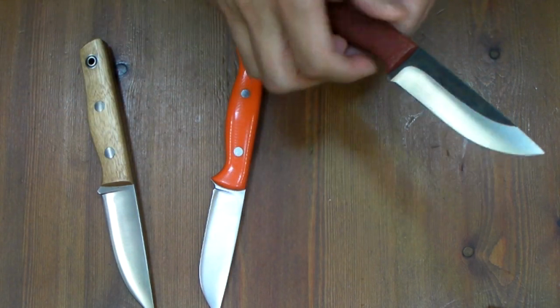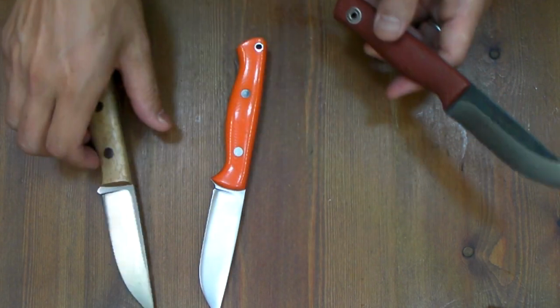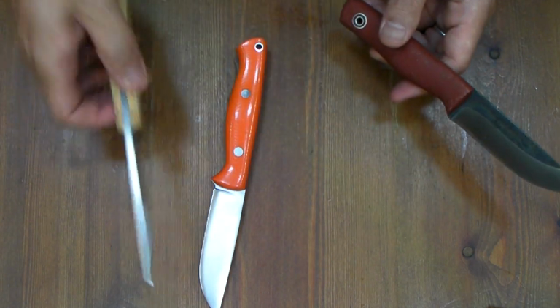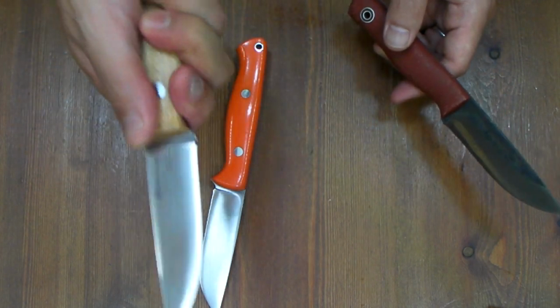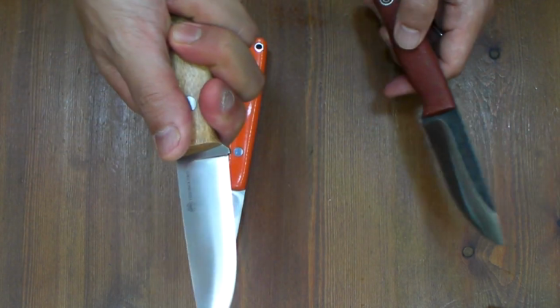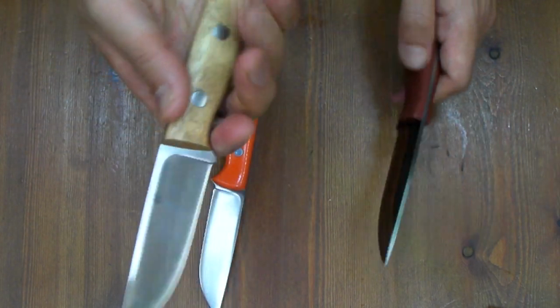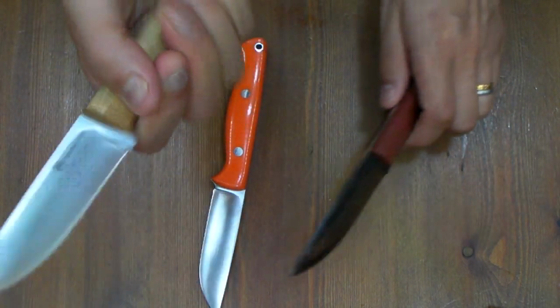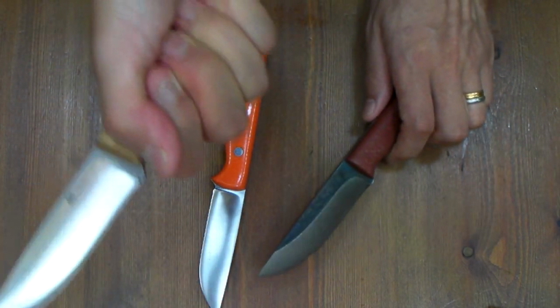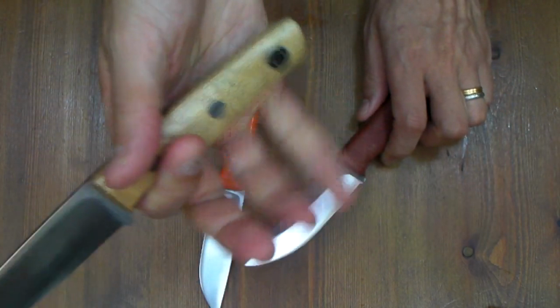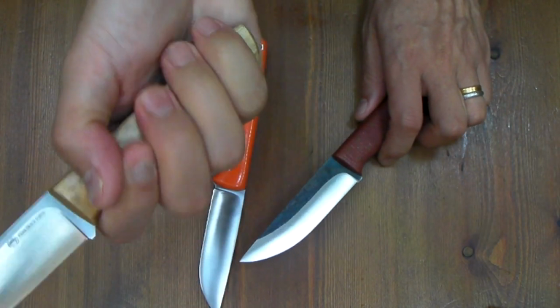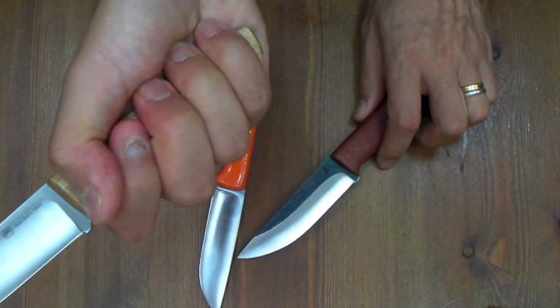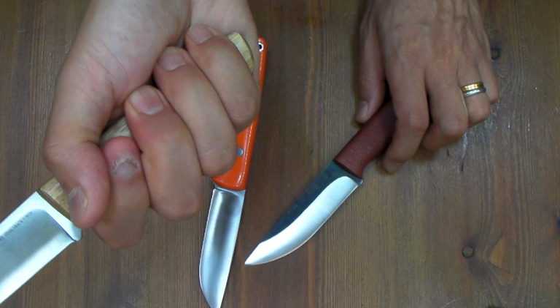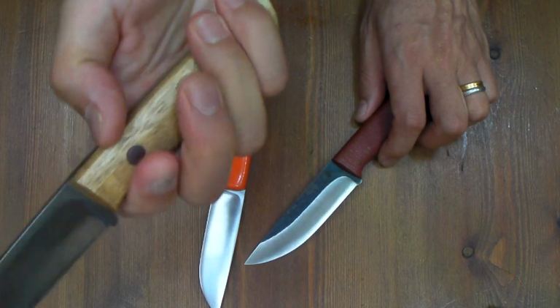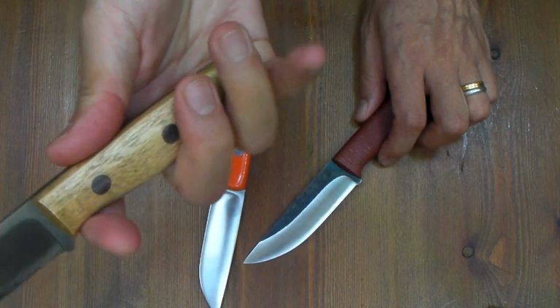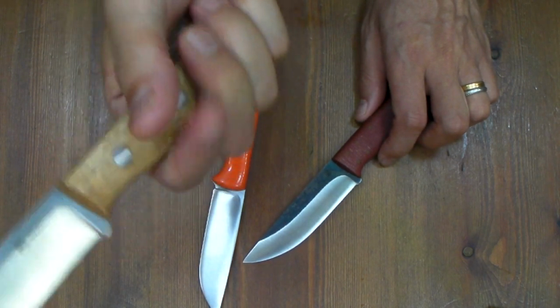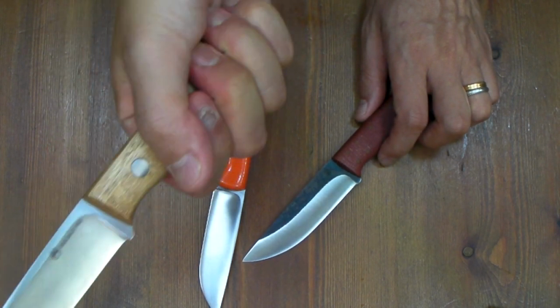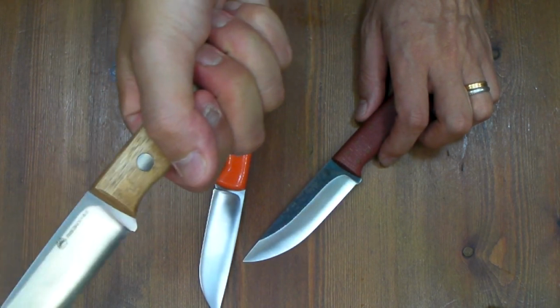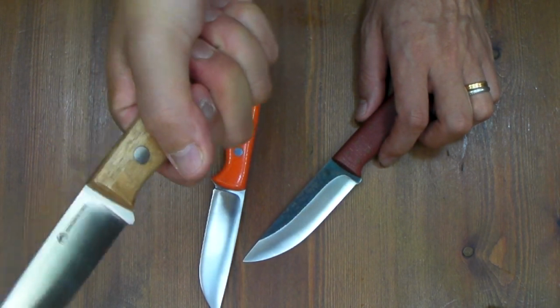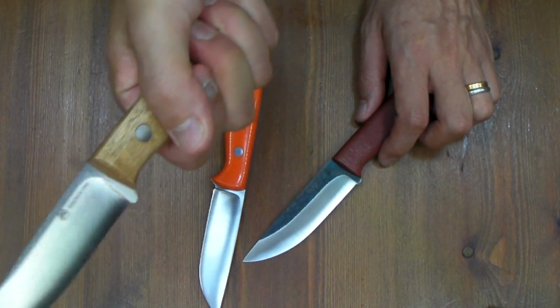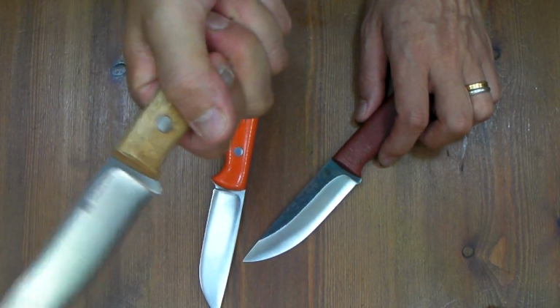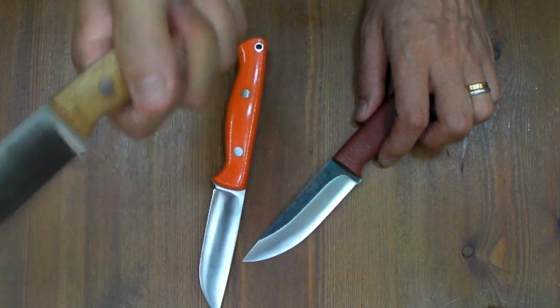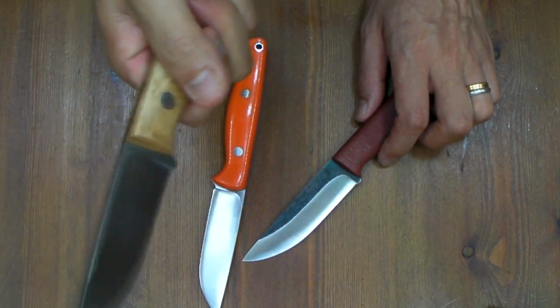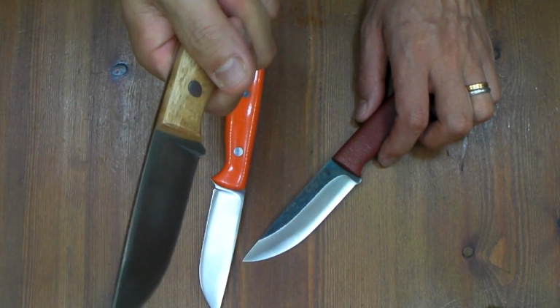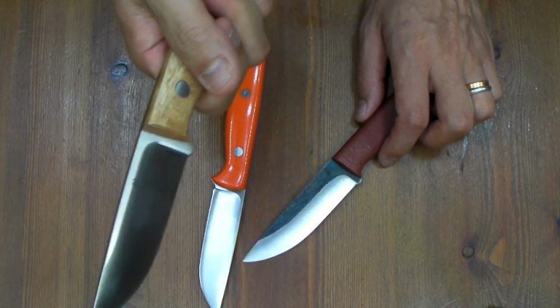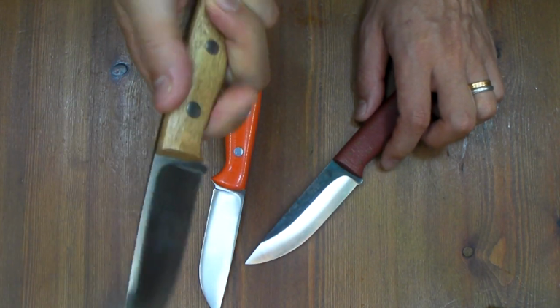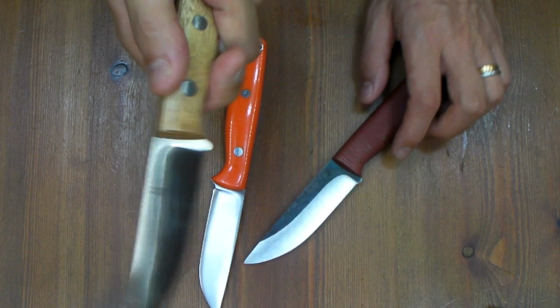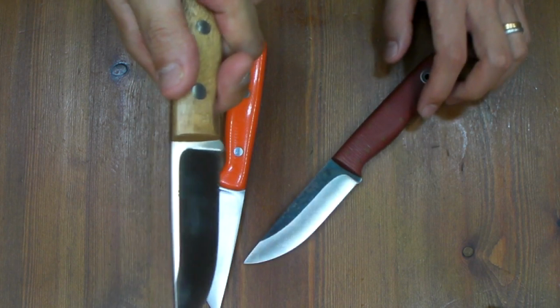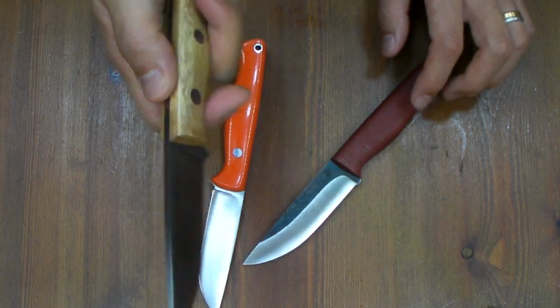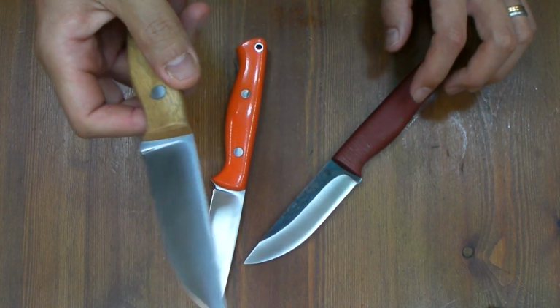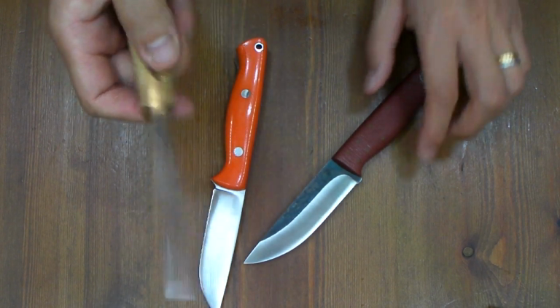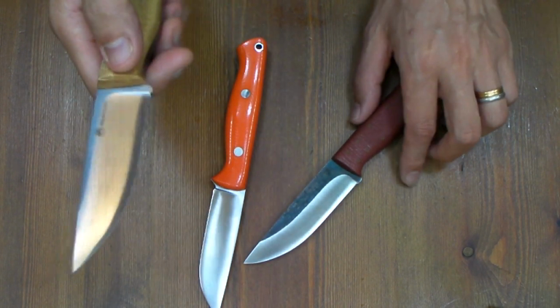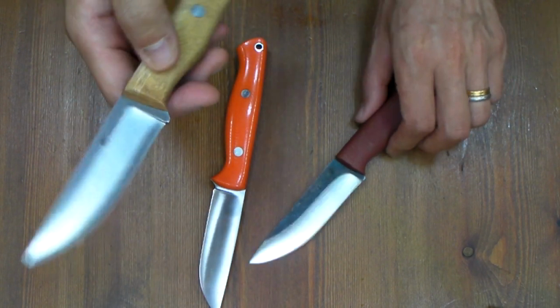This handle — stable, thick handle — and extension is easy for chopping, light chopping.